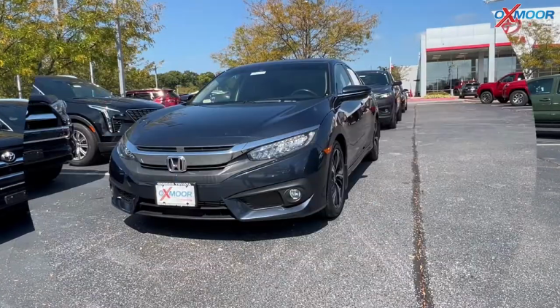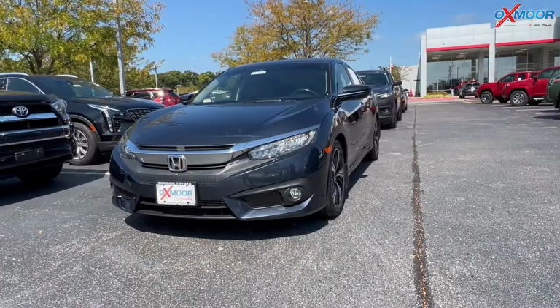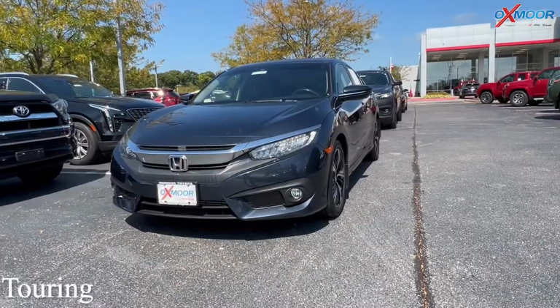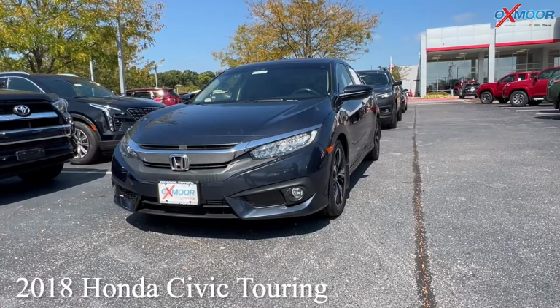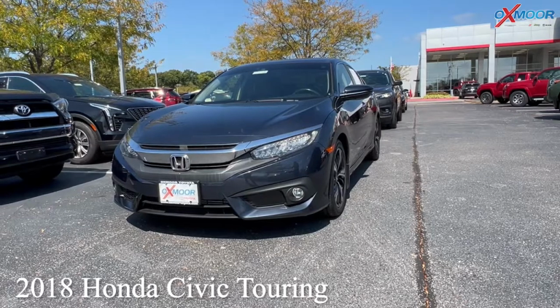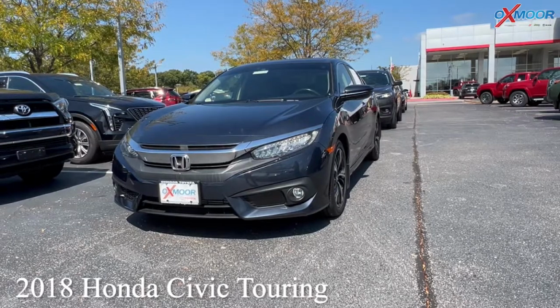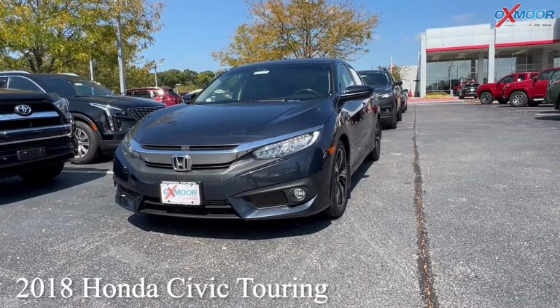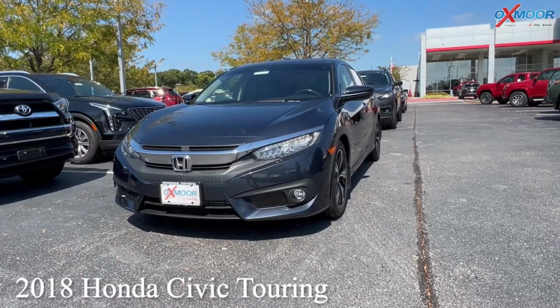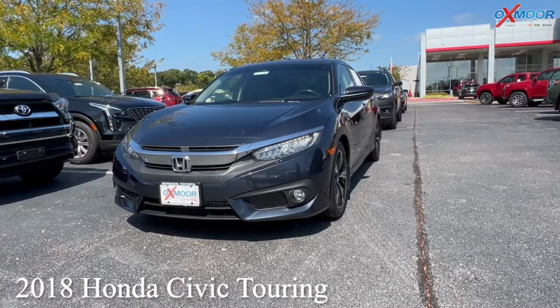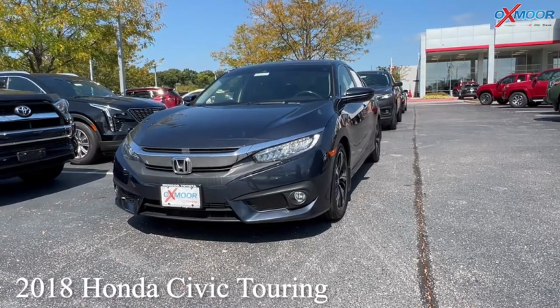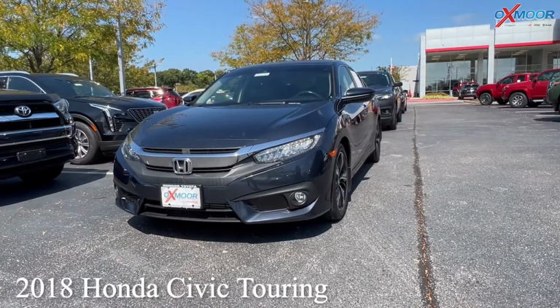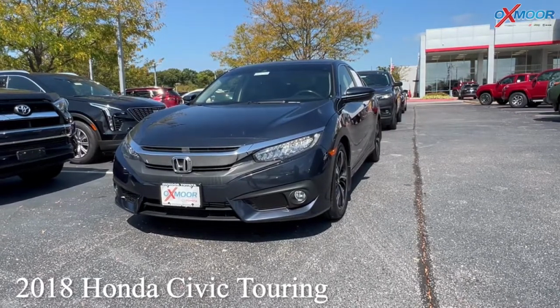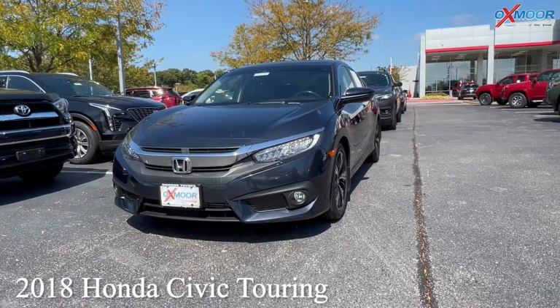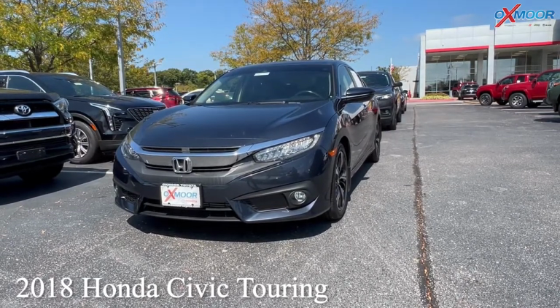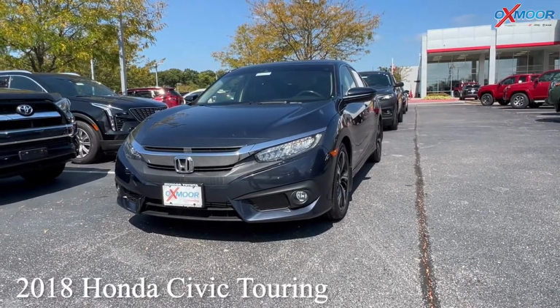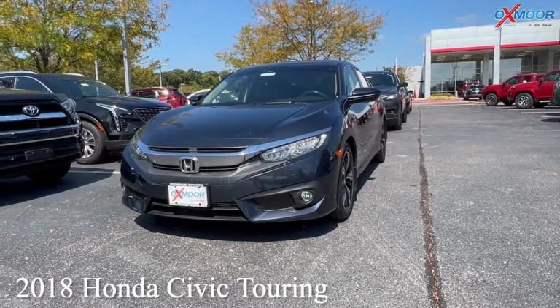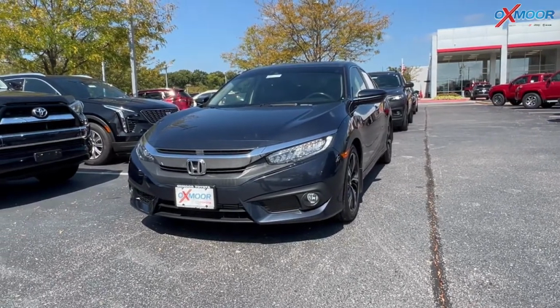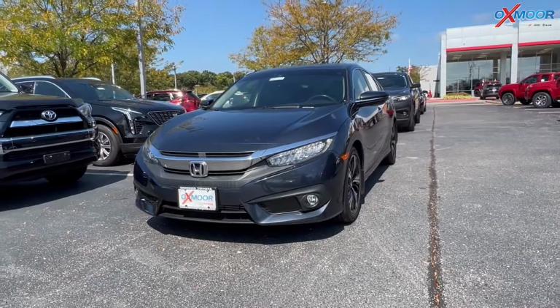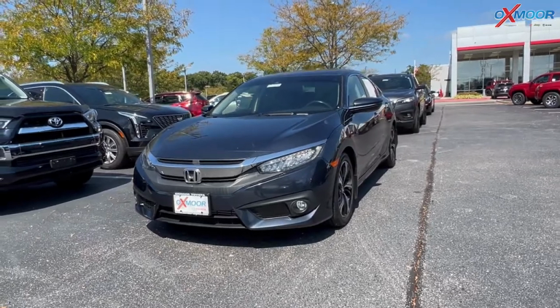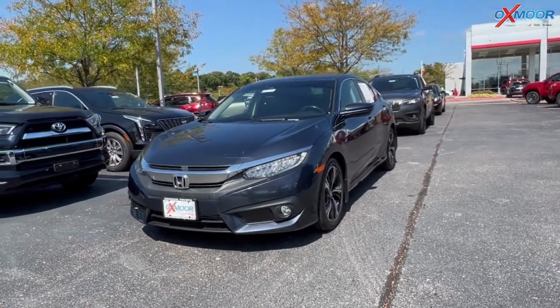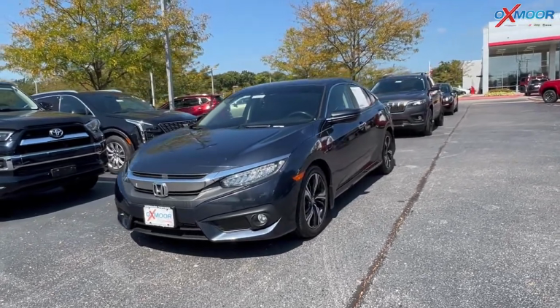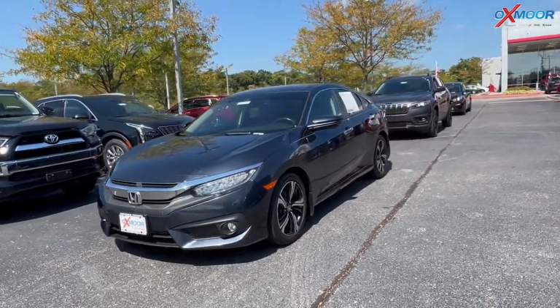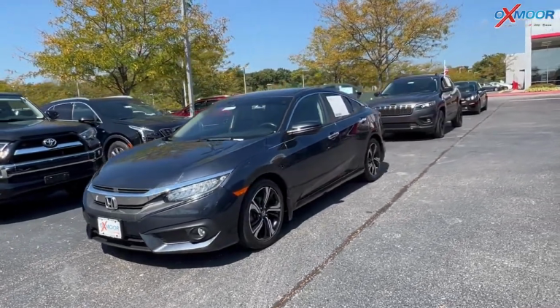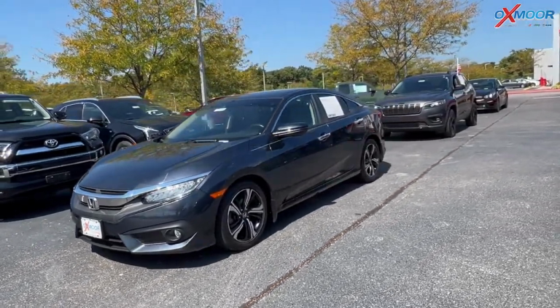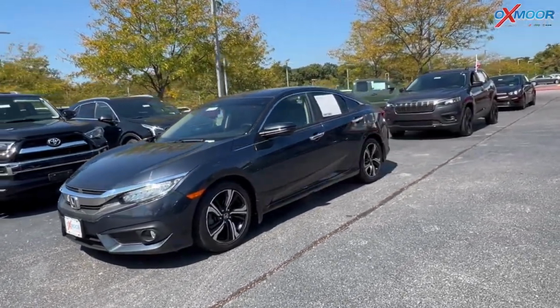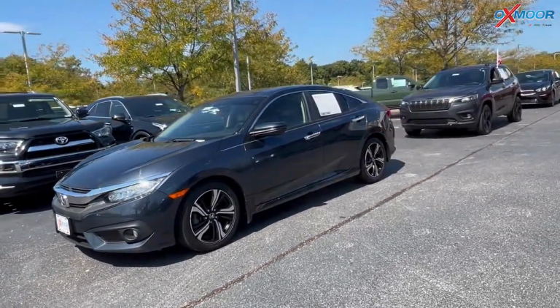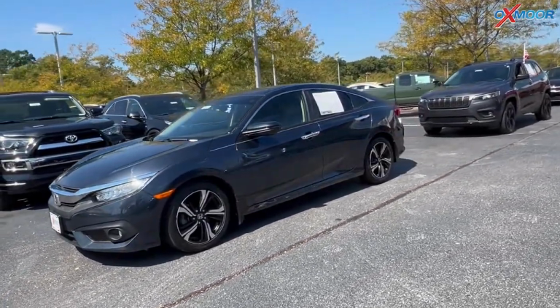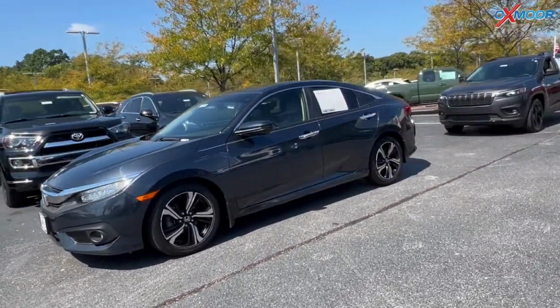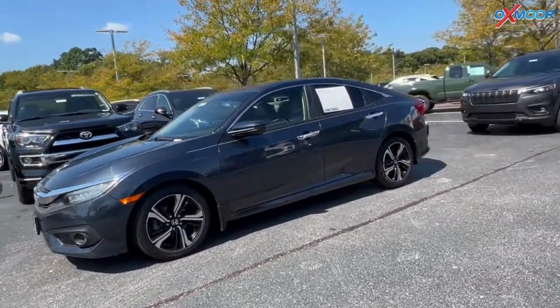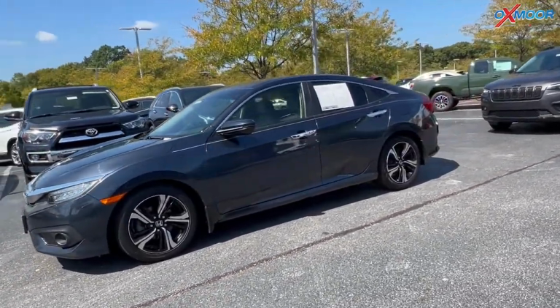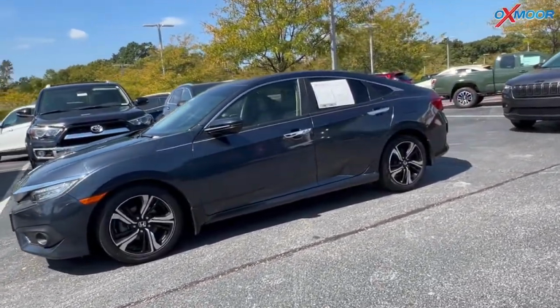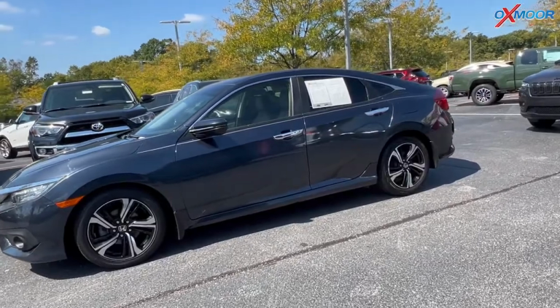For our first vehicle we have a 2018 Honda Civic Touring. There are going to be LED headlights and fog lights. That exterior color is in a blue.